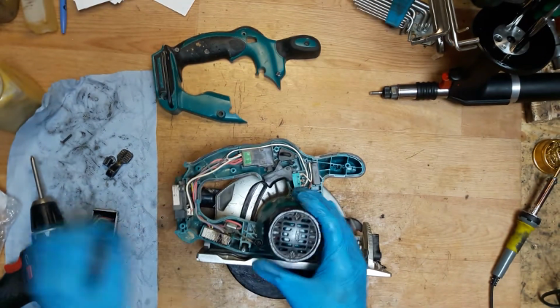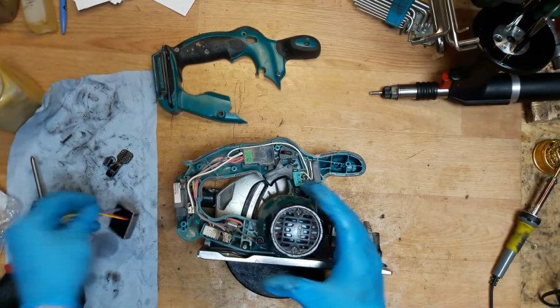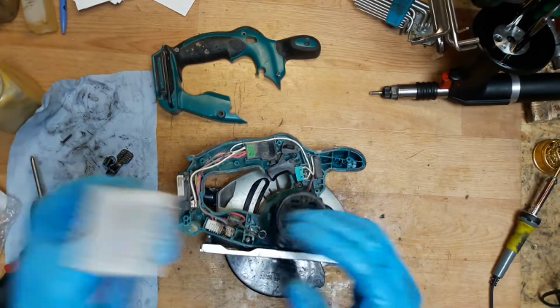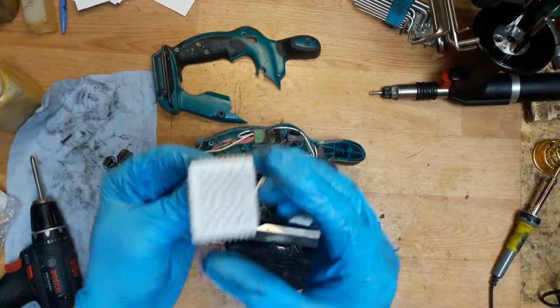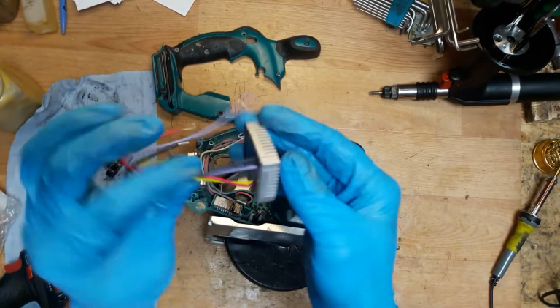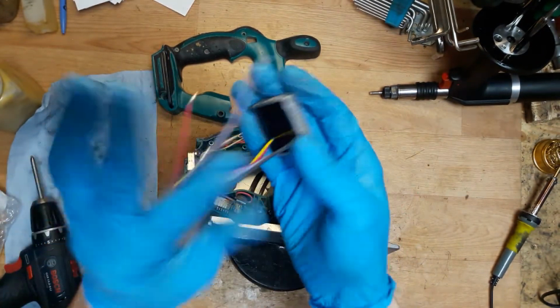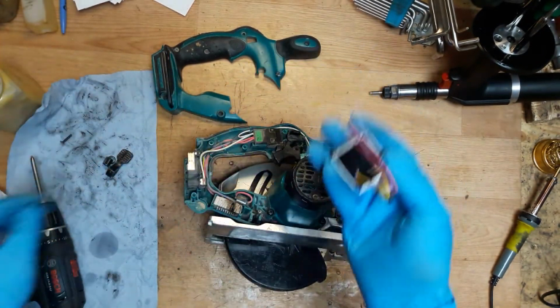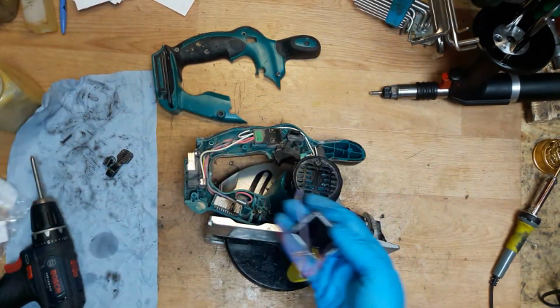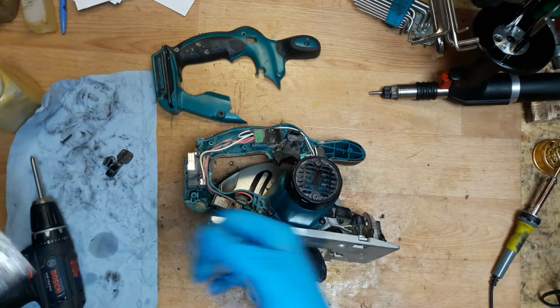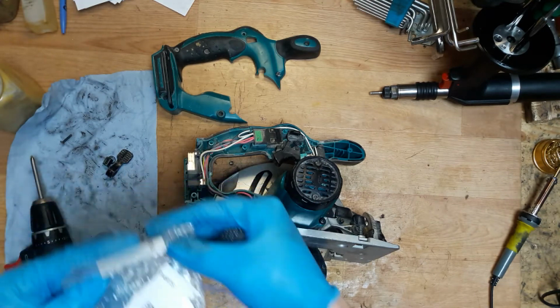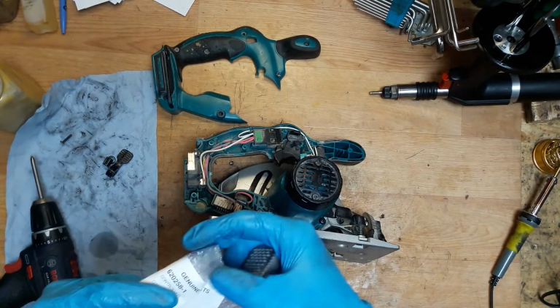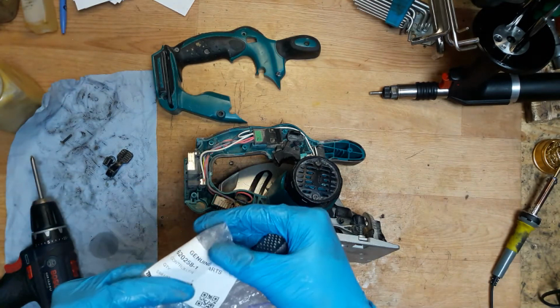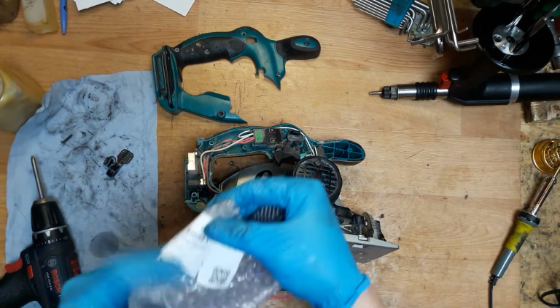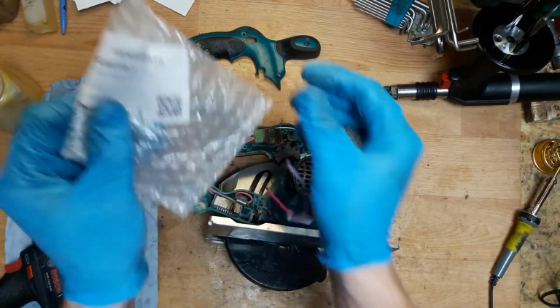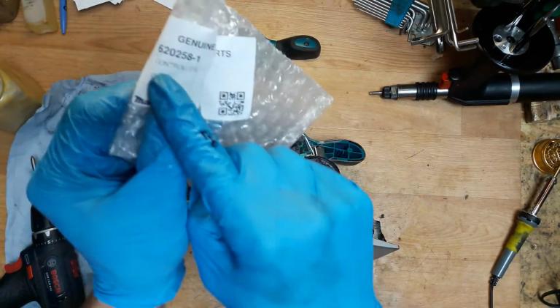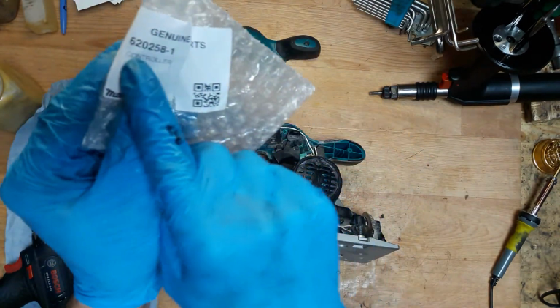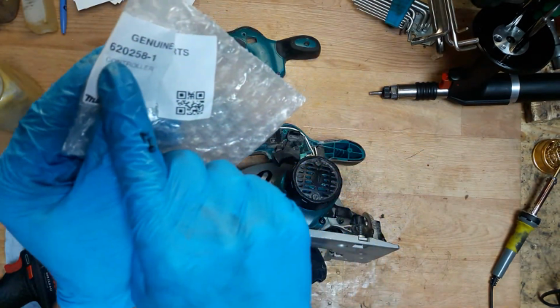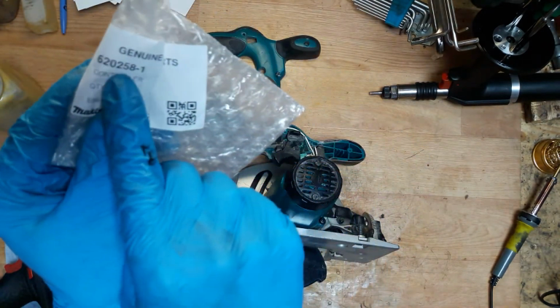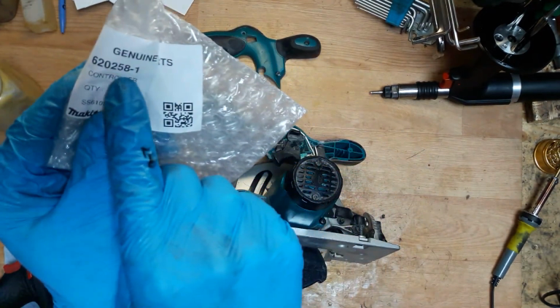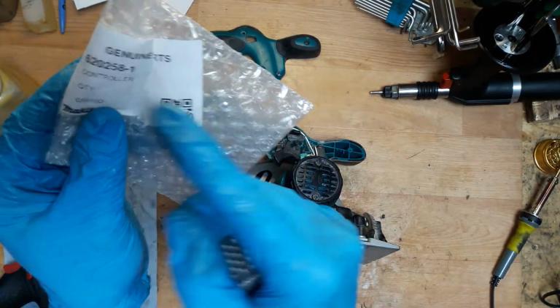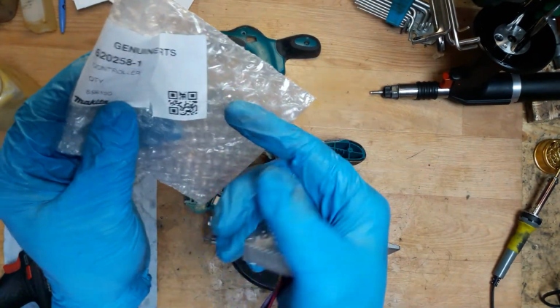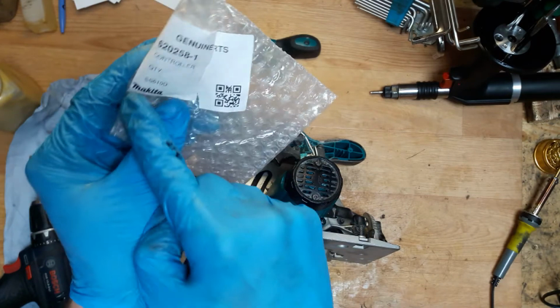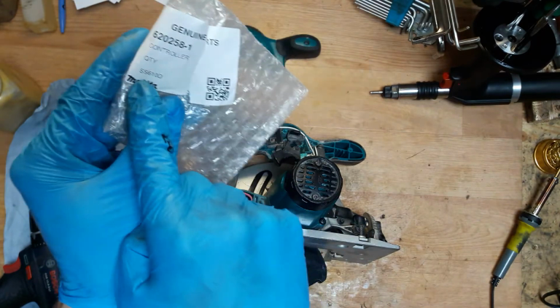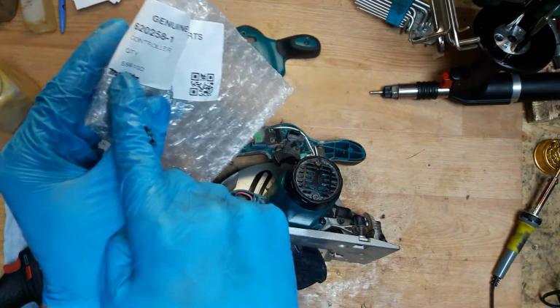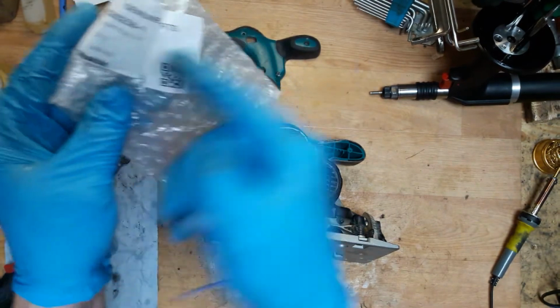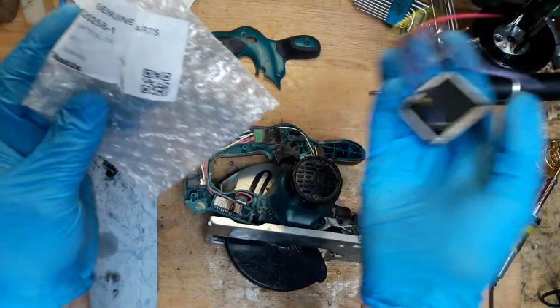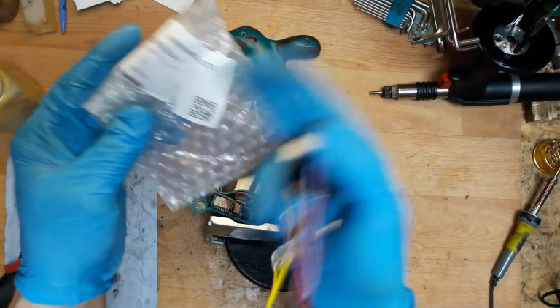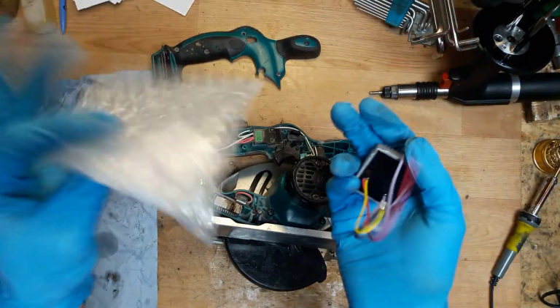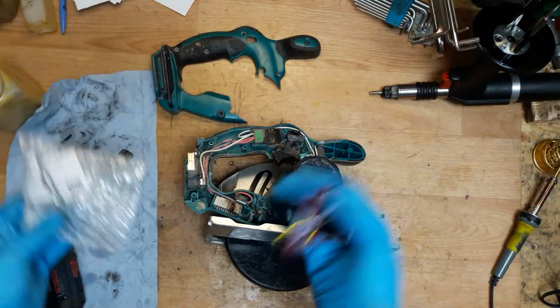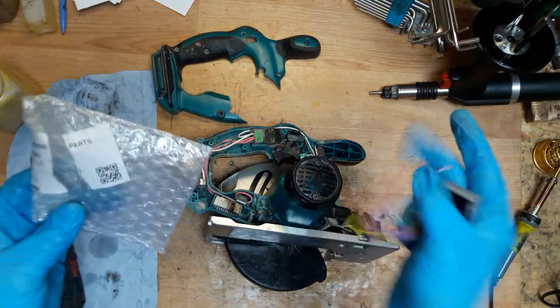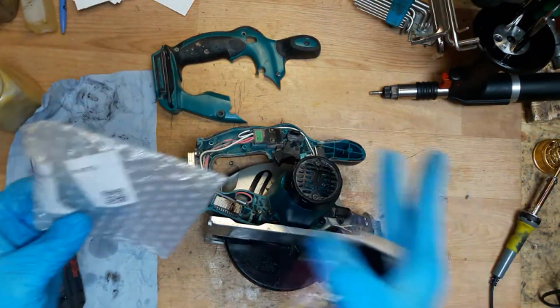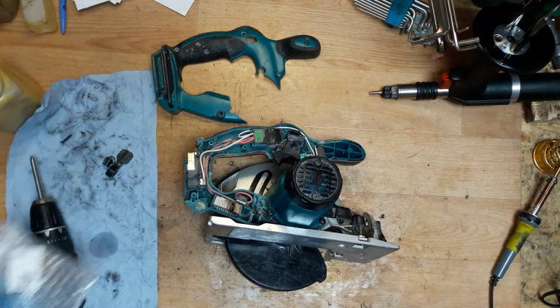I have the replacement — it's a genuine Makita part. As we can see, it's part number 620258-1, the SS61DD controller. It comes in a bubble bag.